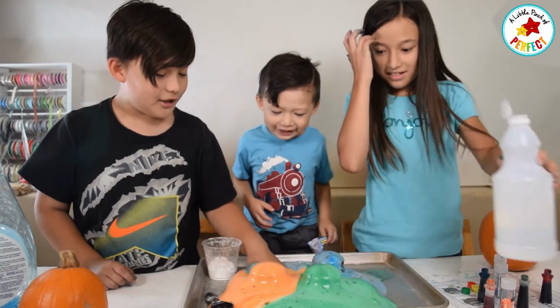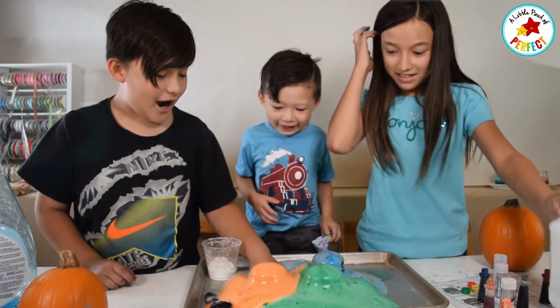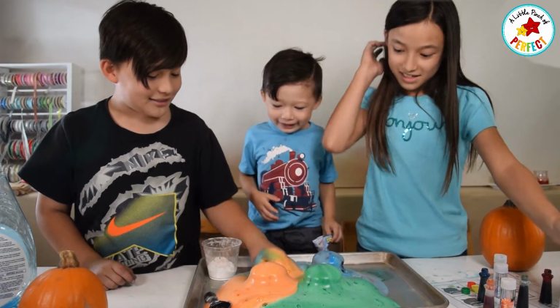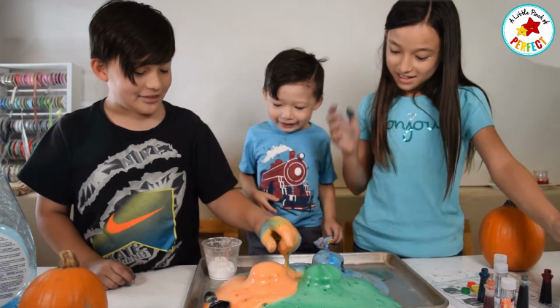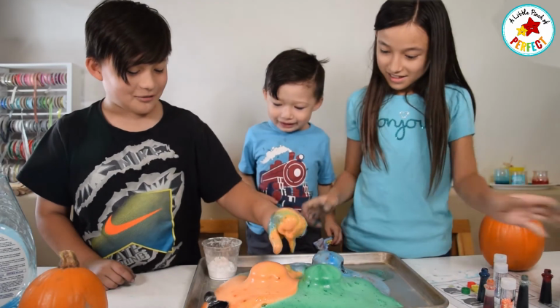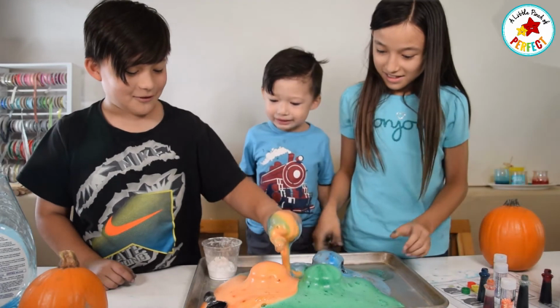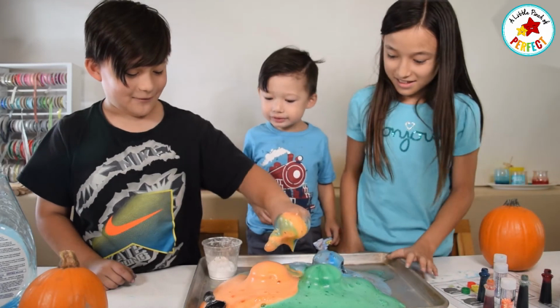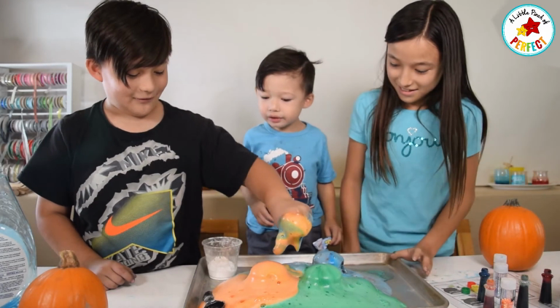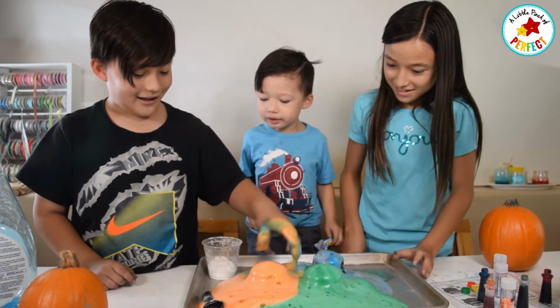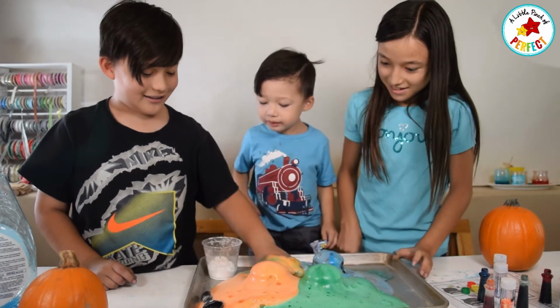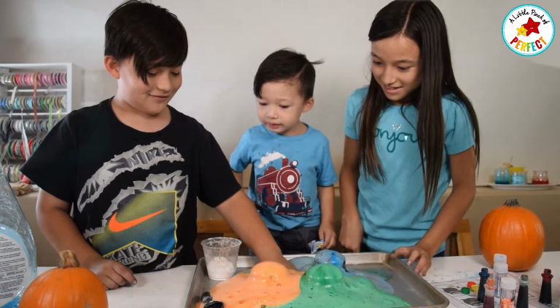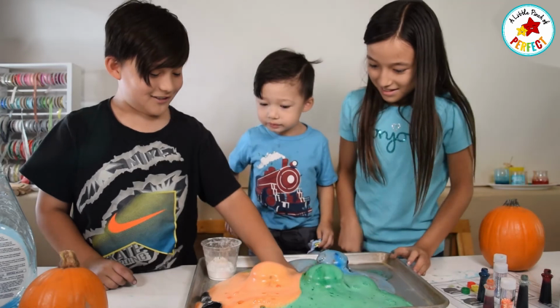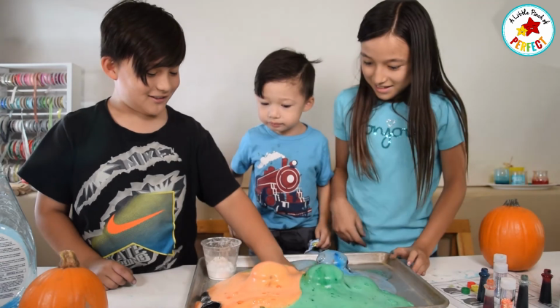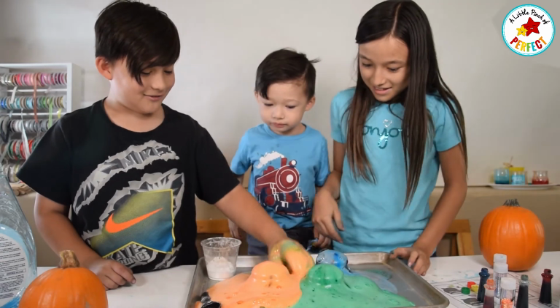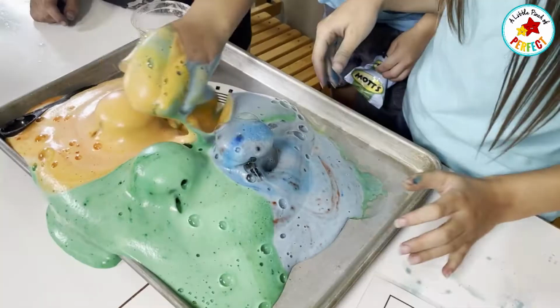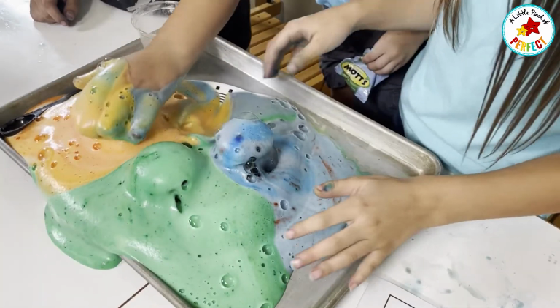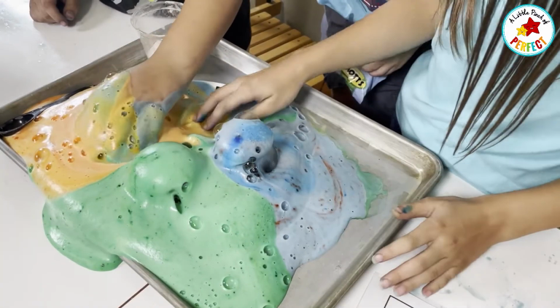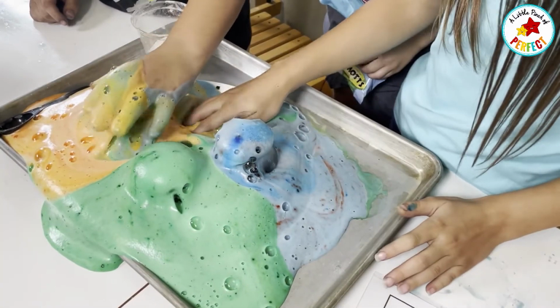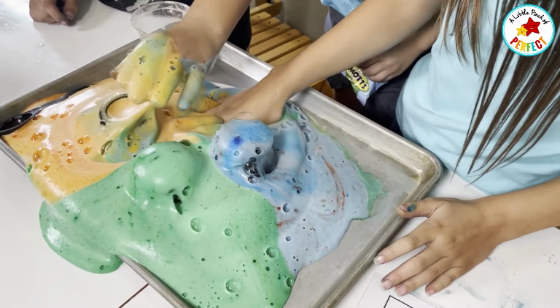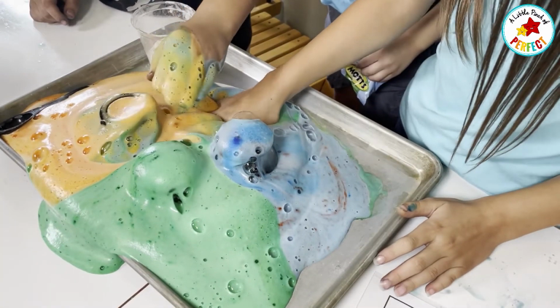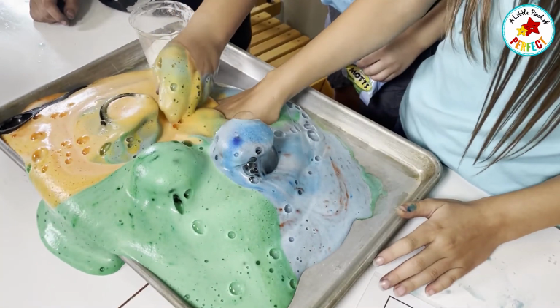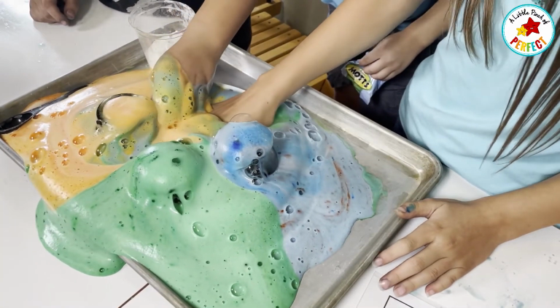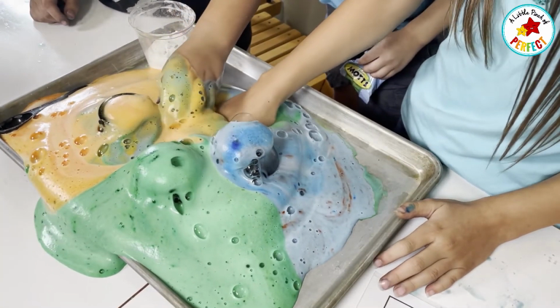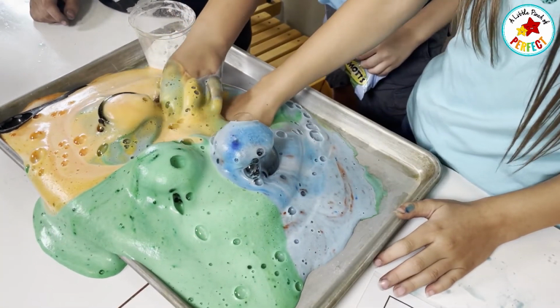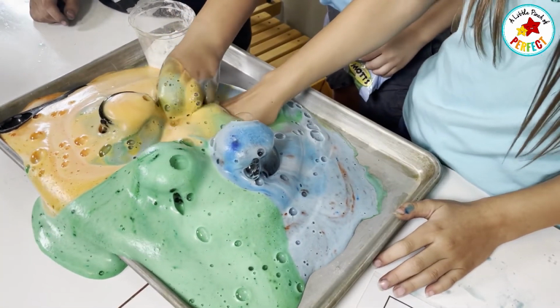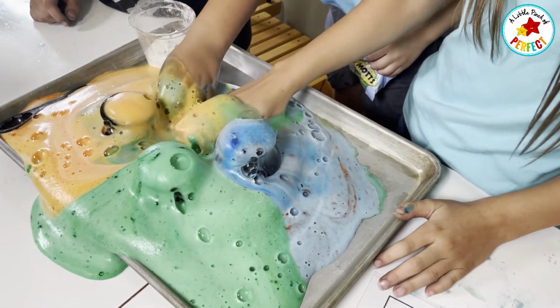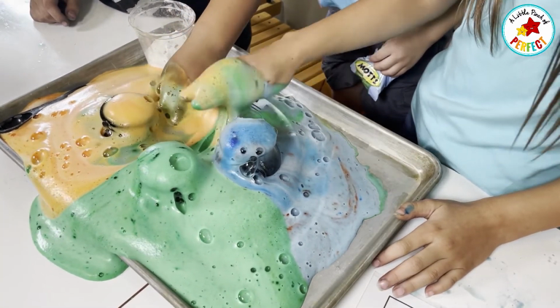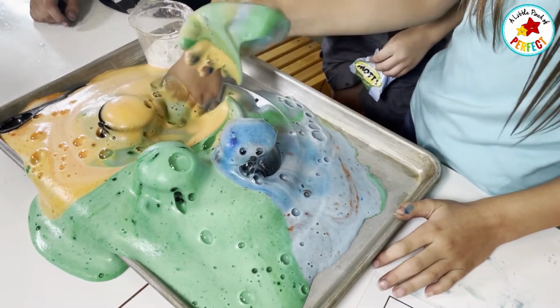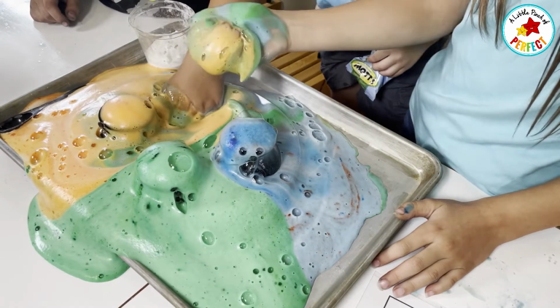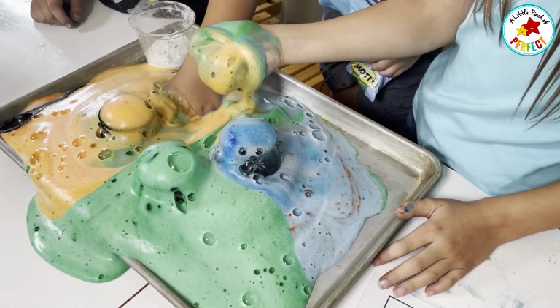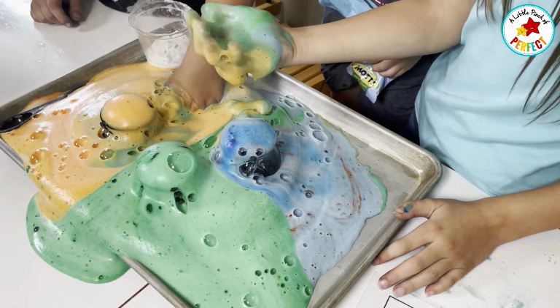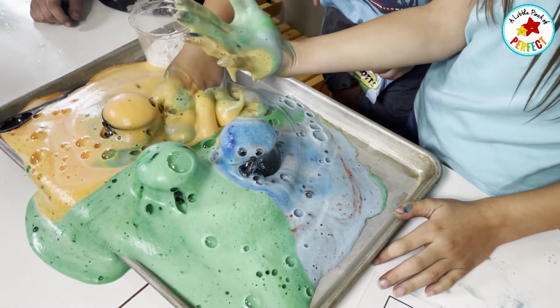I think this one was my favorite that time. They don't mix up all the colors — they look bloody.